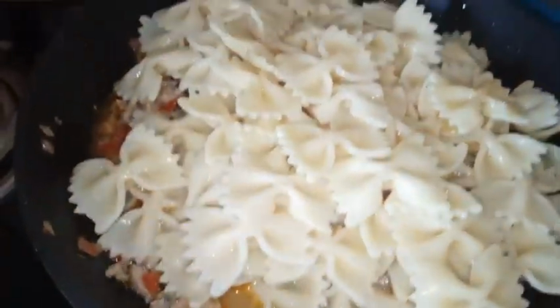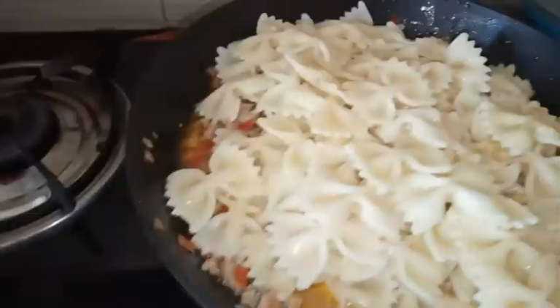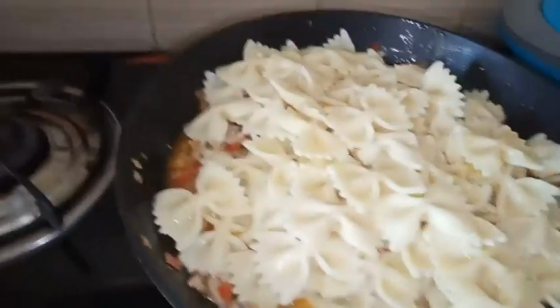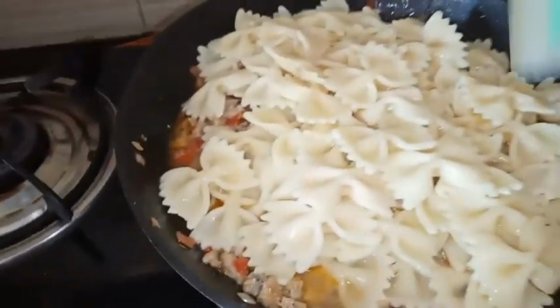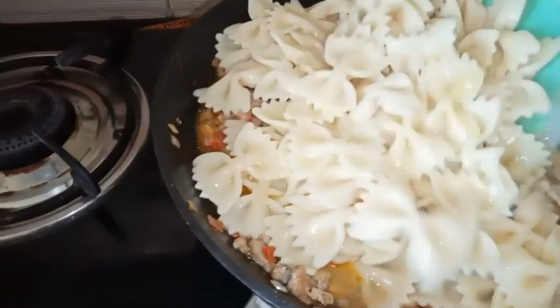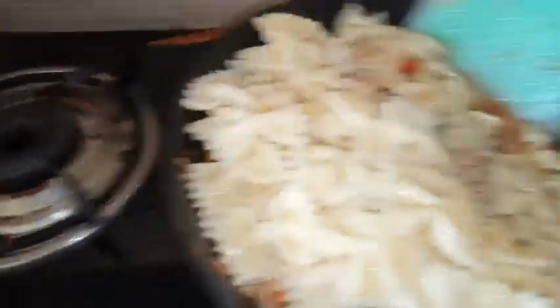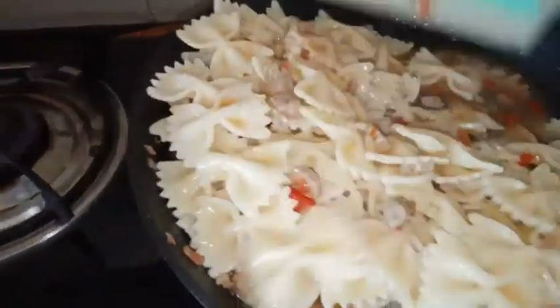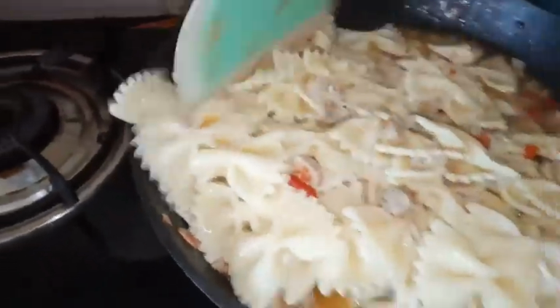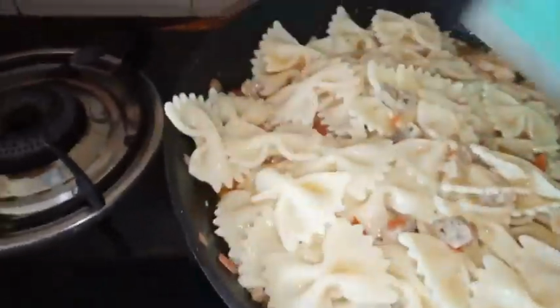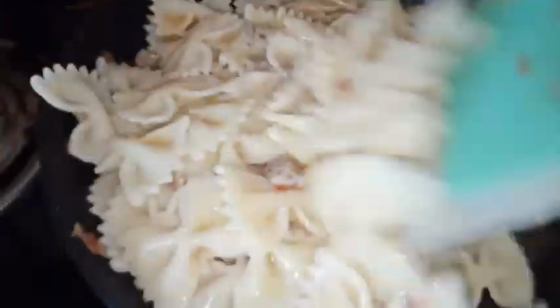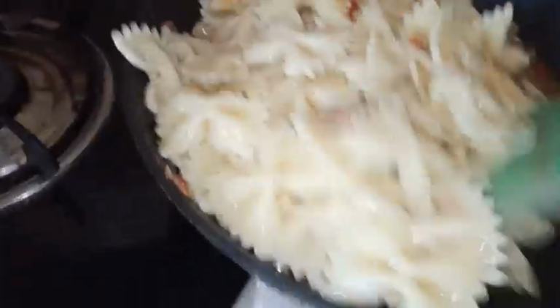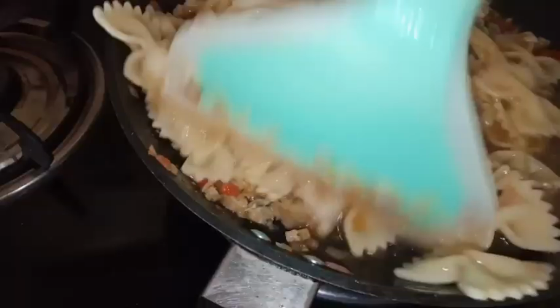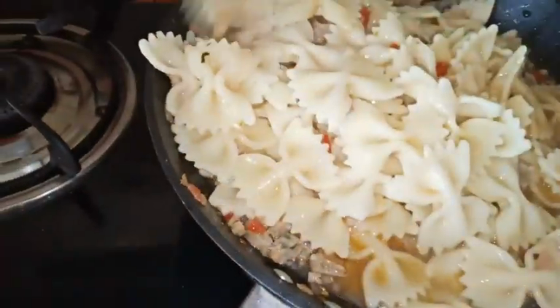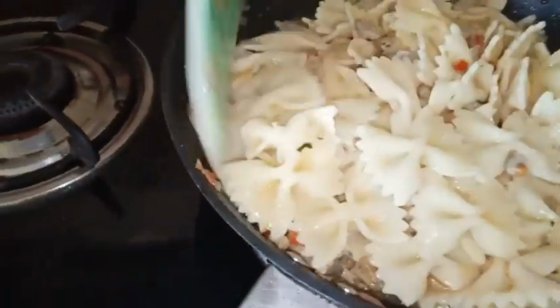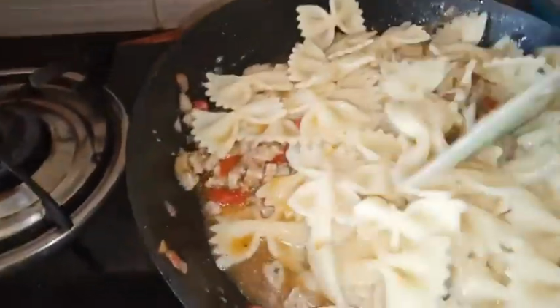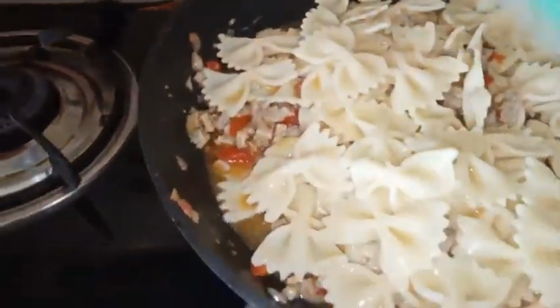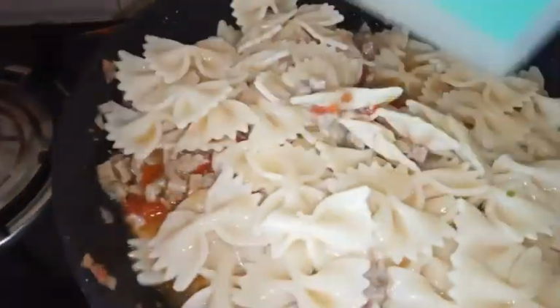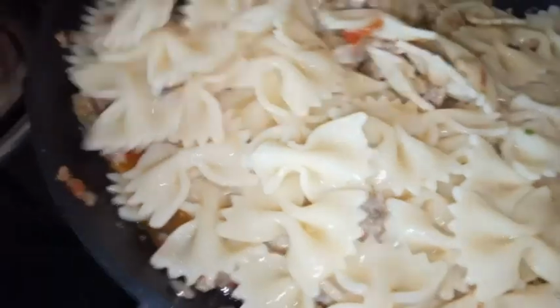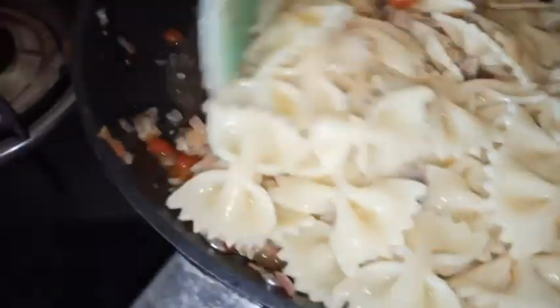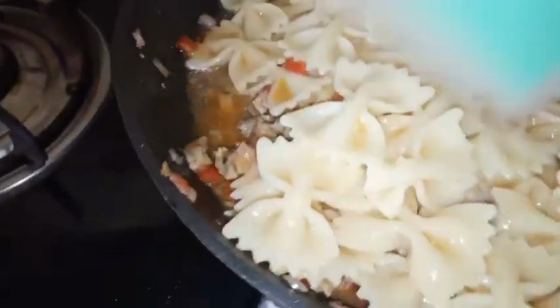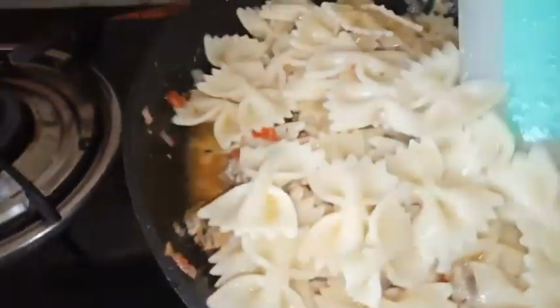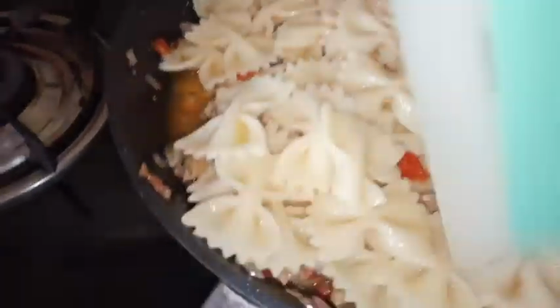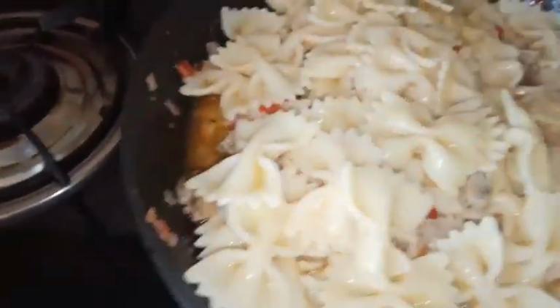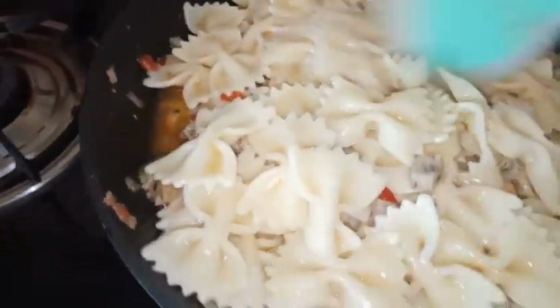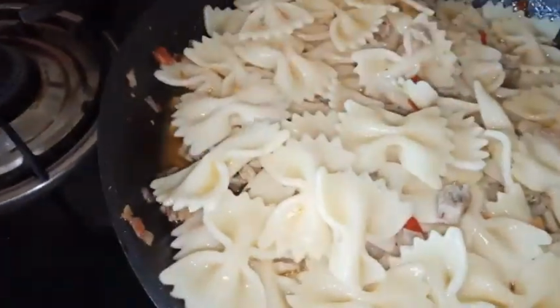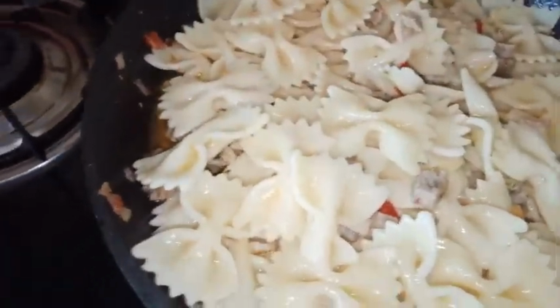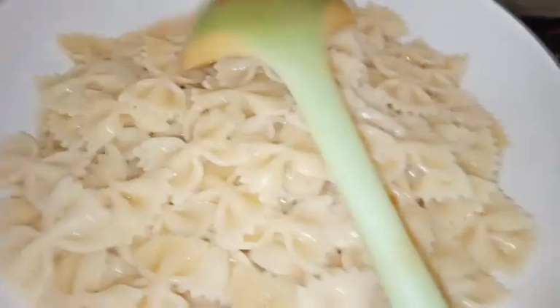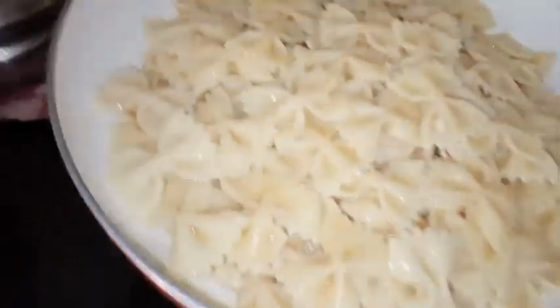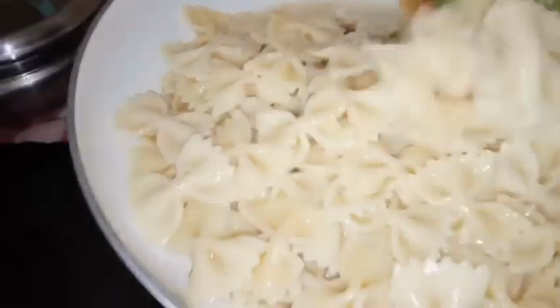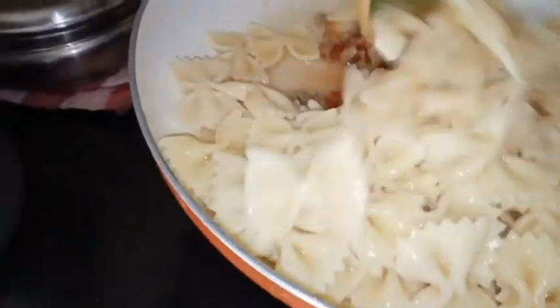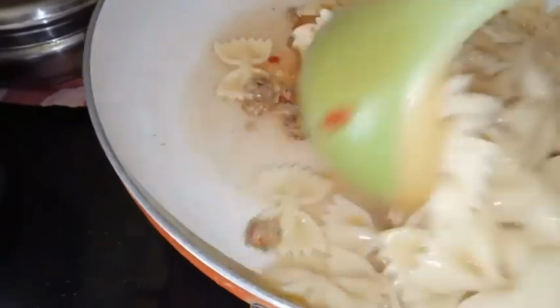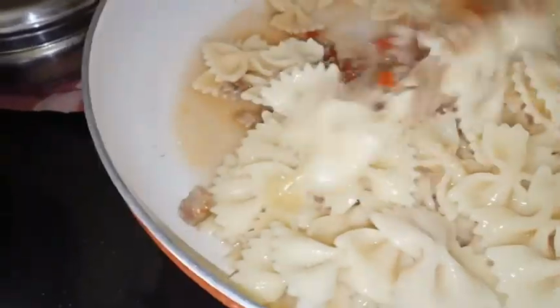I've cut it, and now that's the parfalli pasta. Later on we have to add the heavy kebab from the first milk.